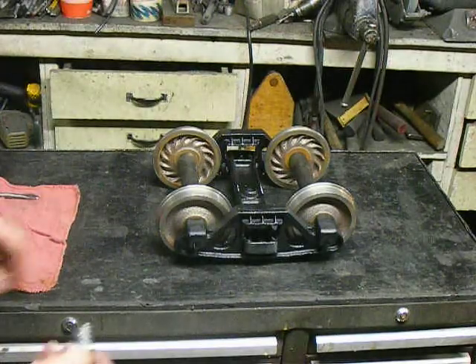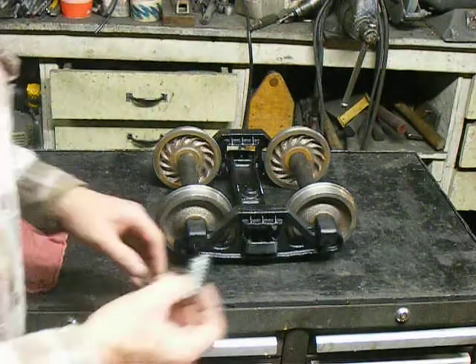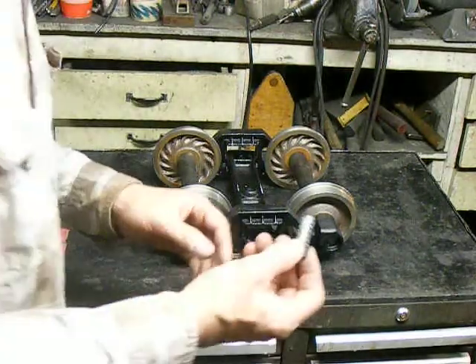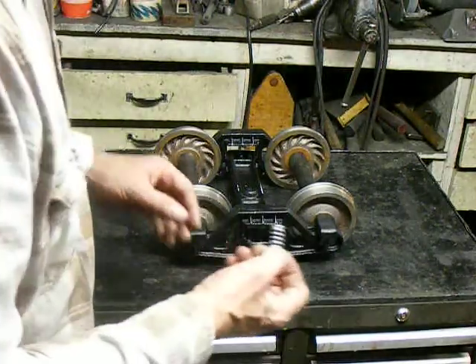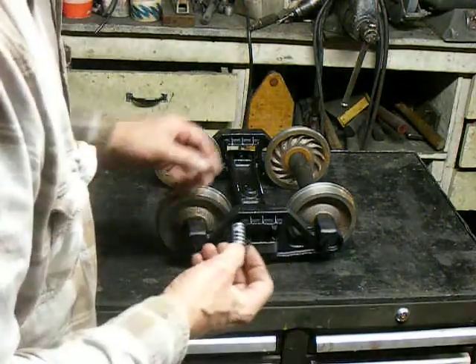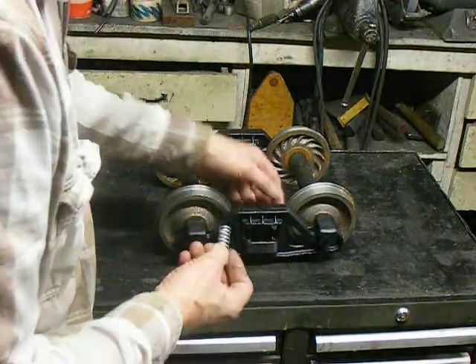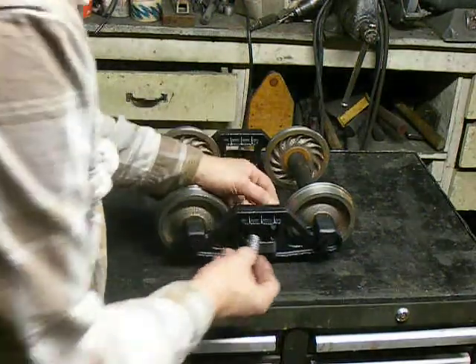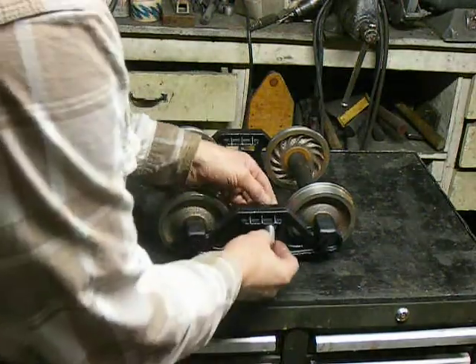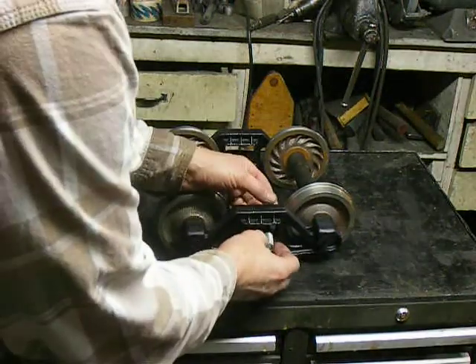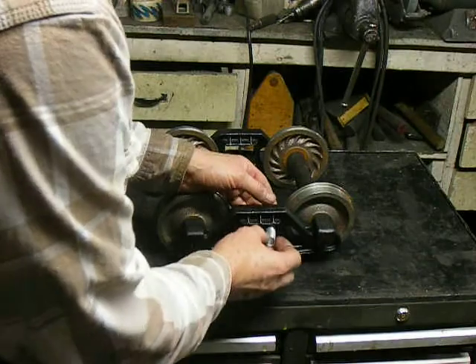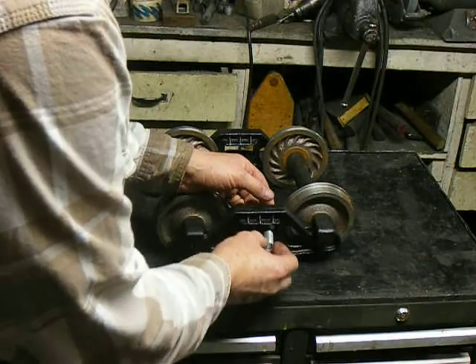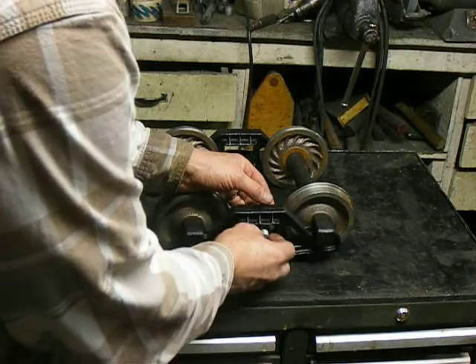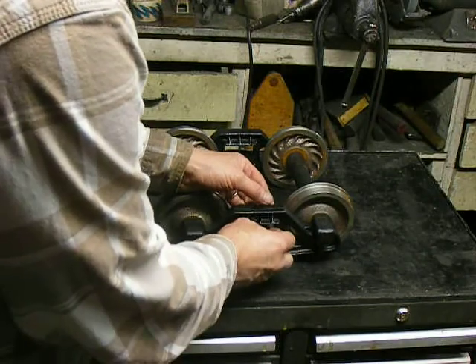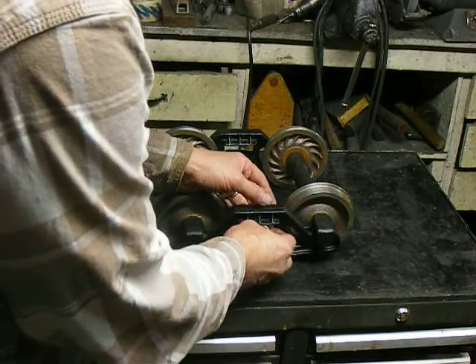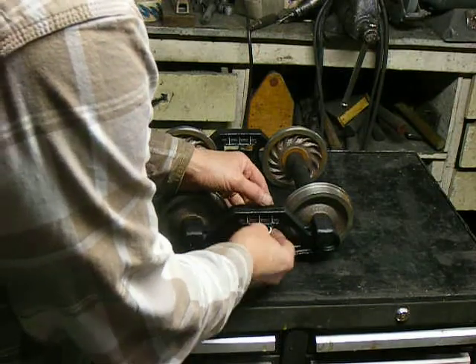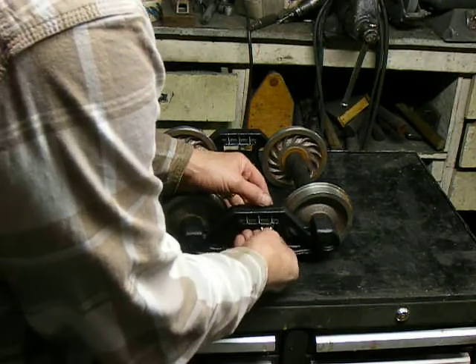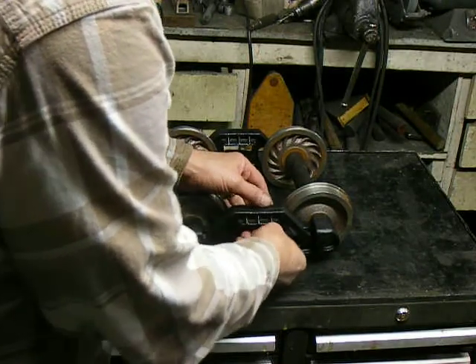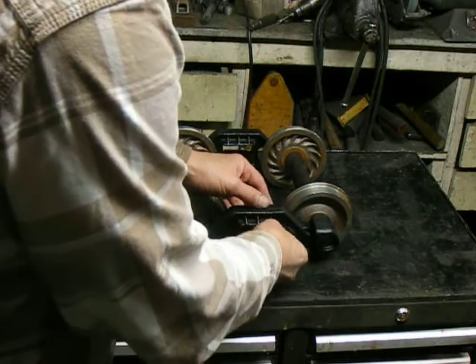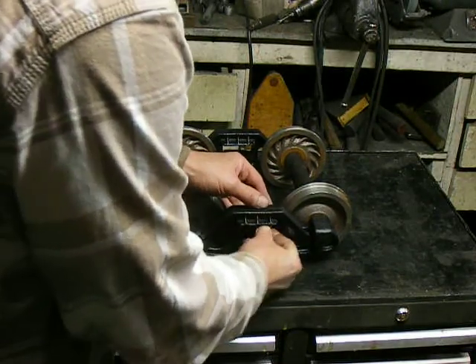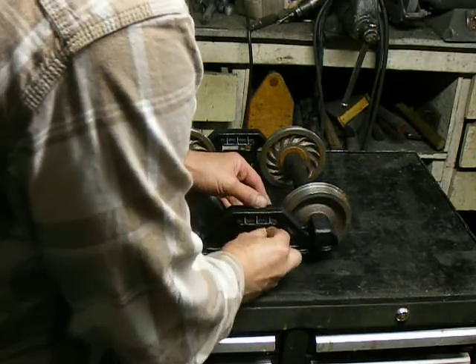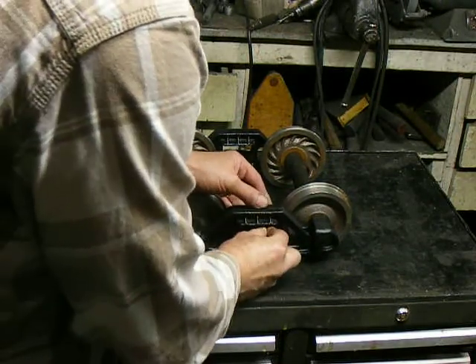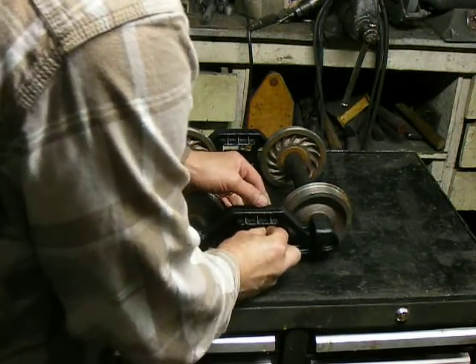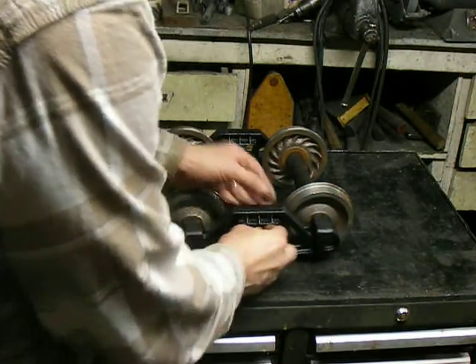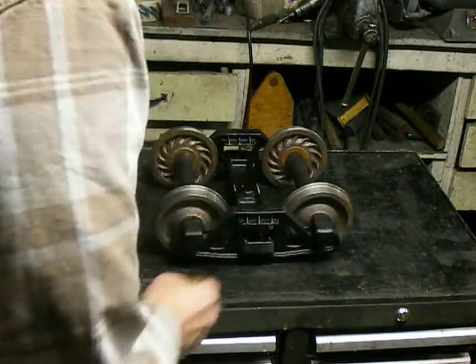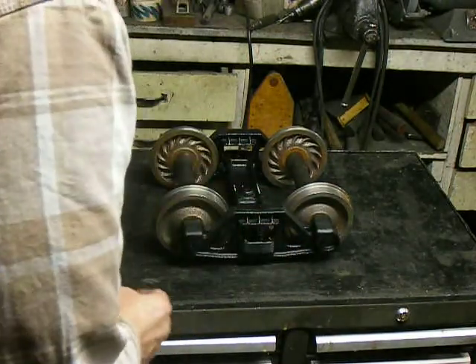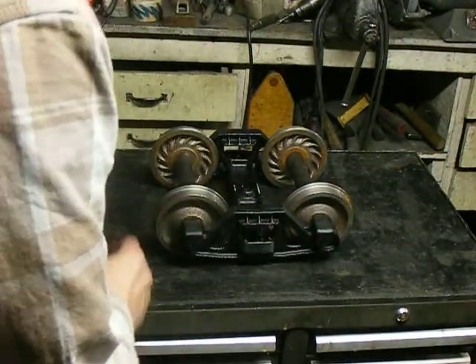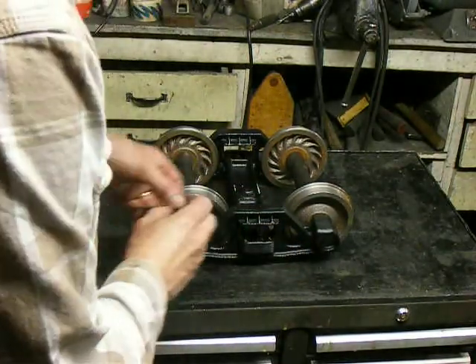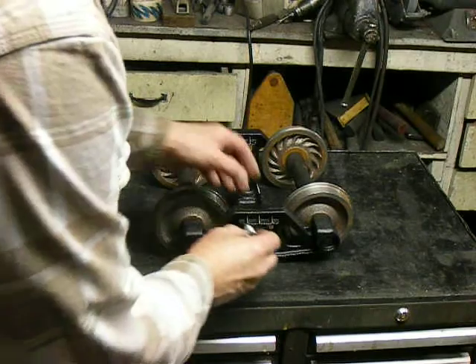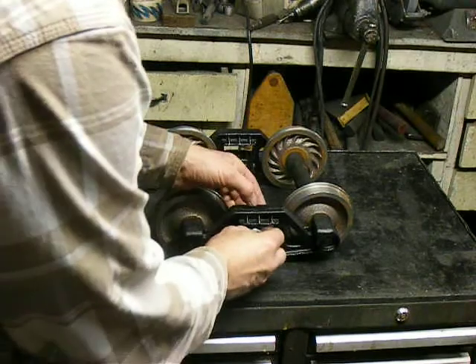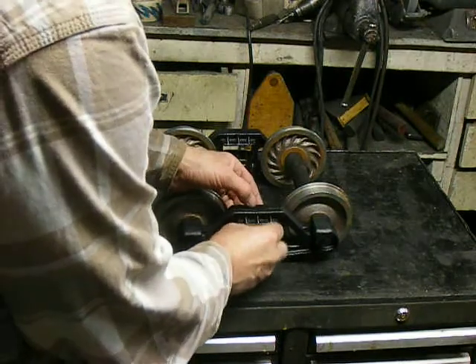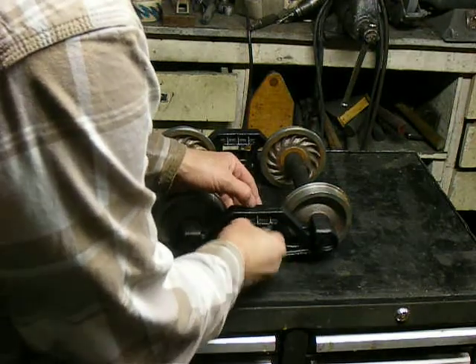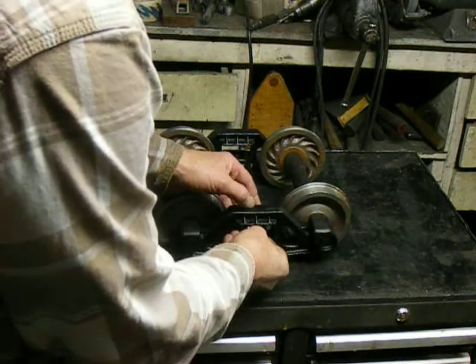These springs are usually lighter for the caboose. You just set them in, press them down, and put them in position. Just like this.